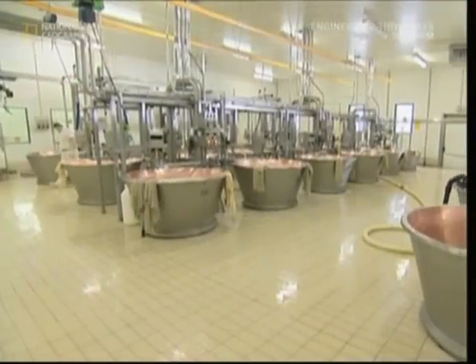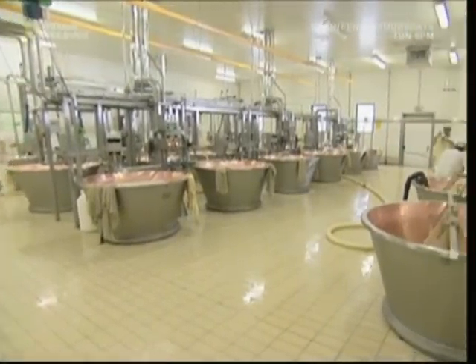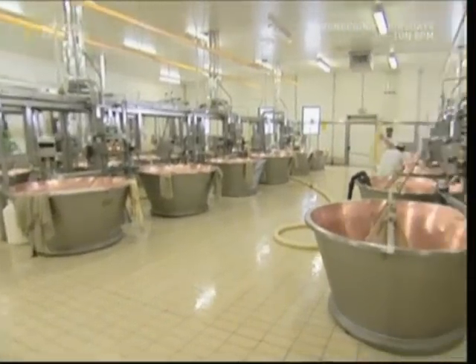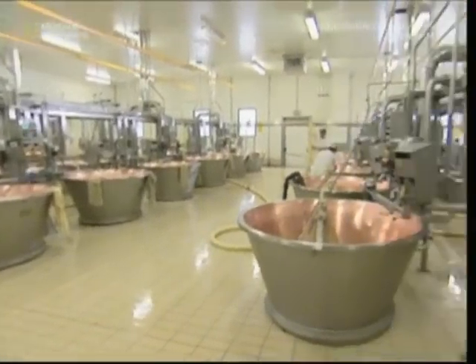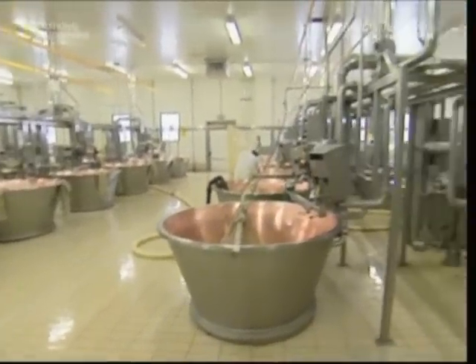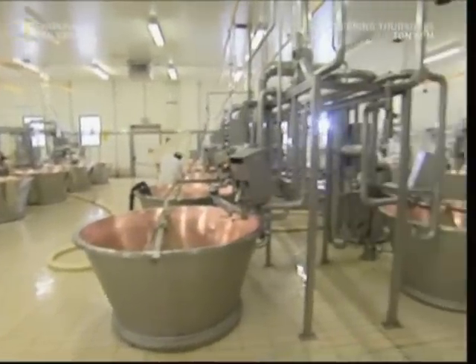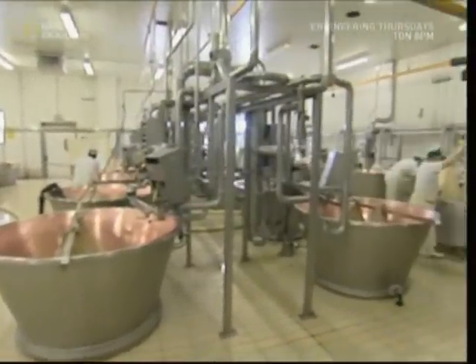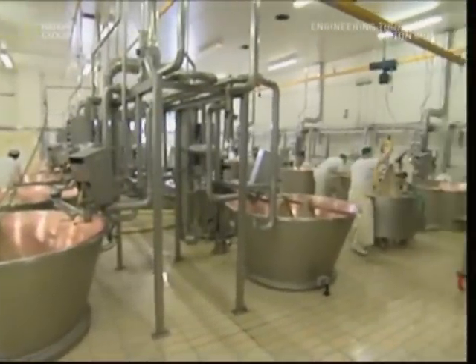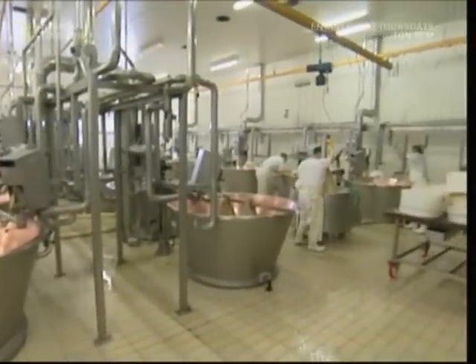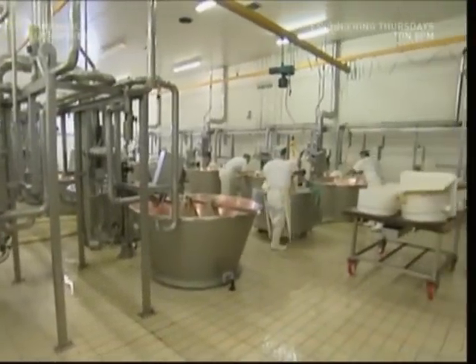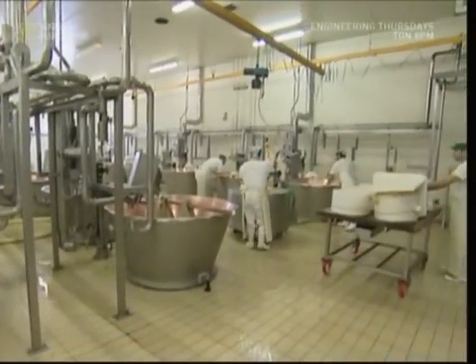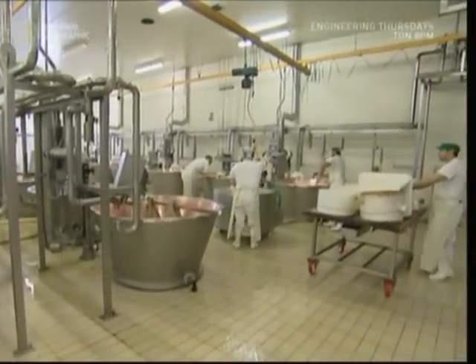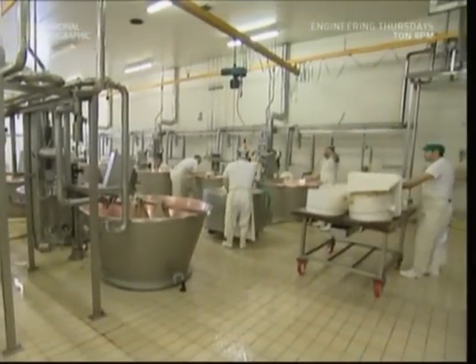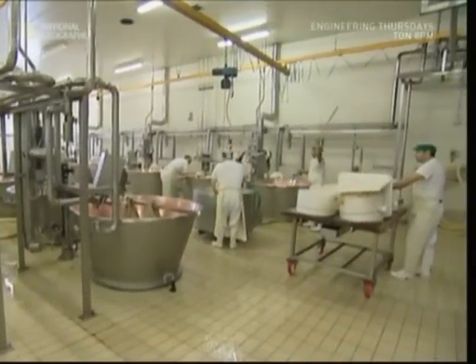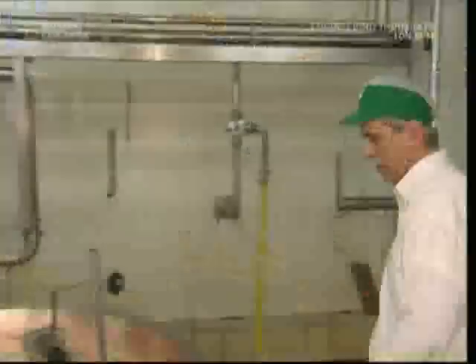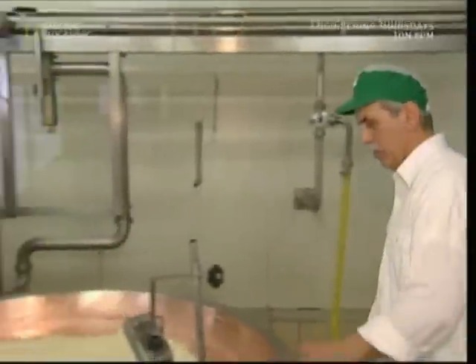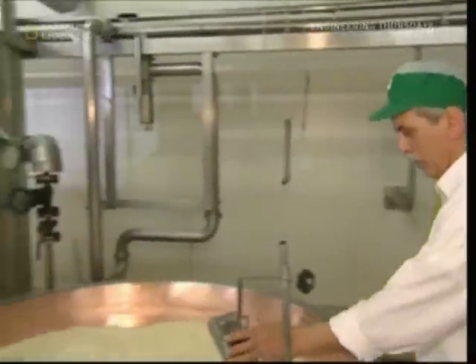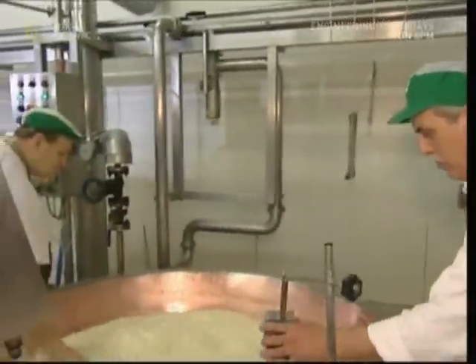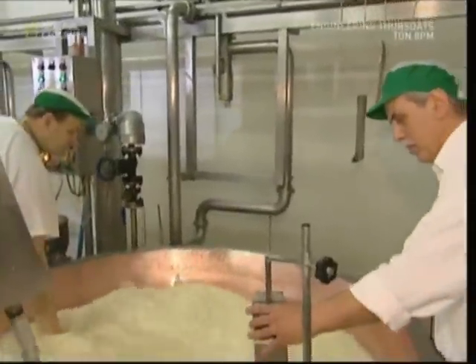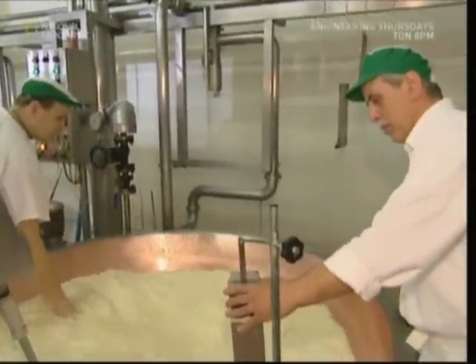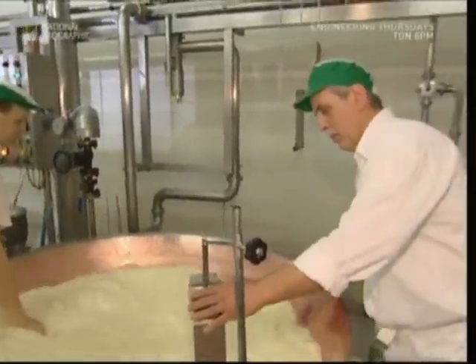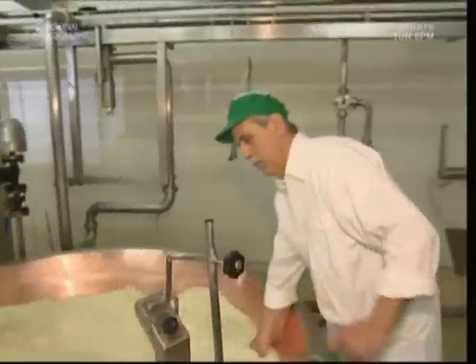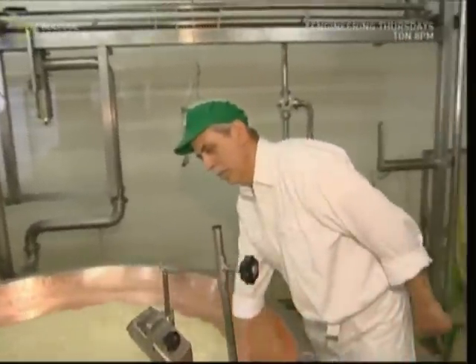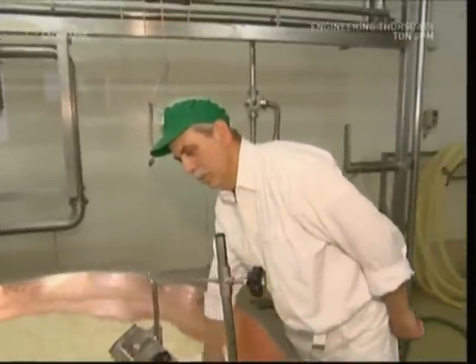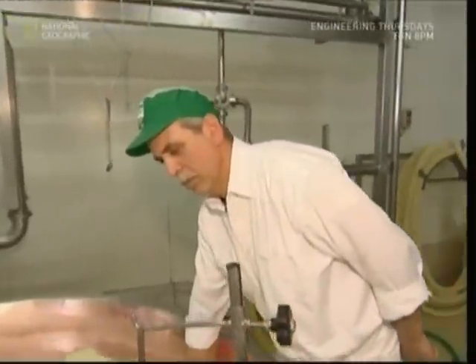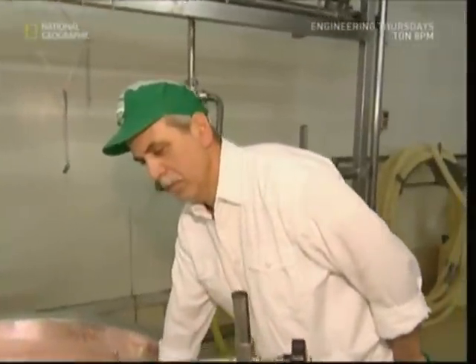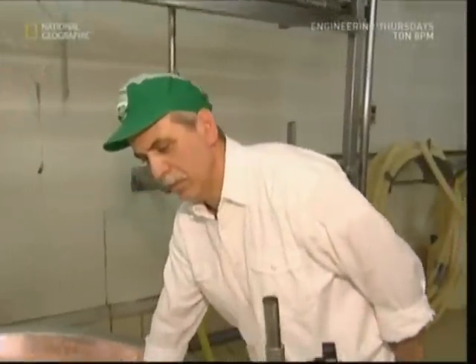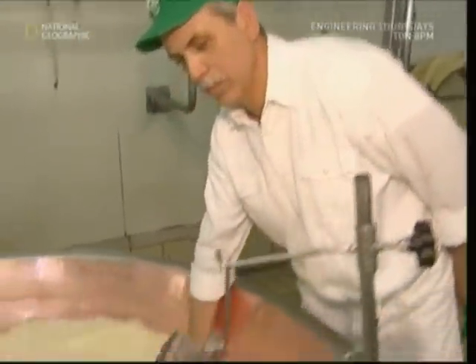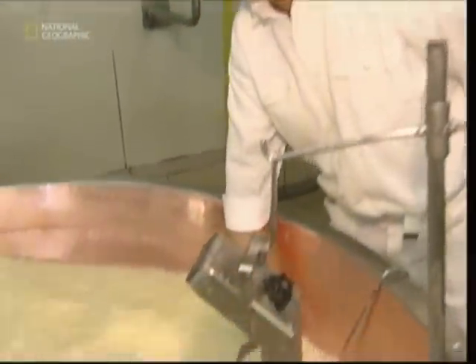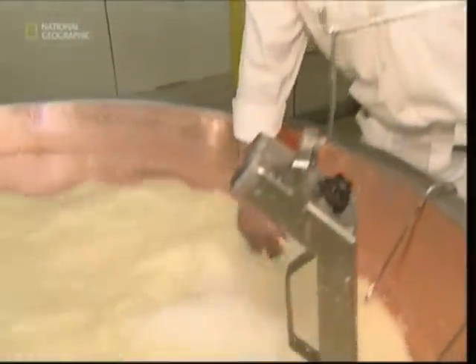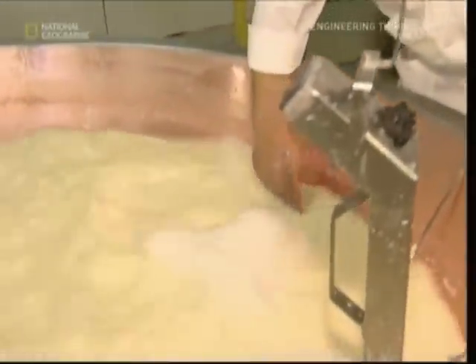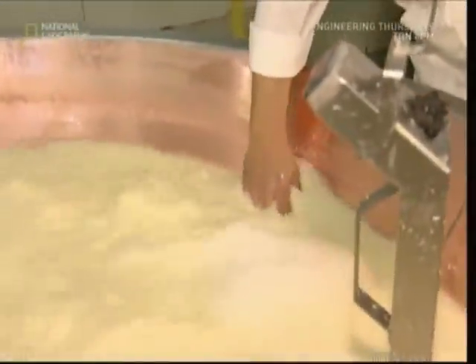Because of strict European laws concerning trademarks, Parmigiano-Reggiano can only be made in certain Italian regions. This means each producer must make as much as they can, because global demand is huge.